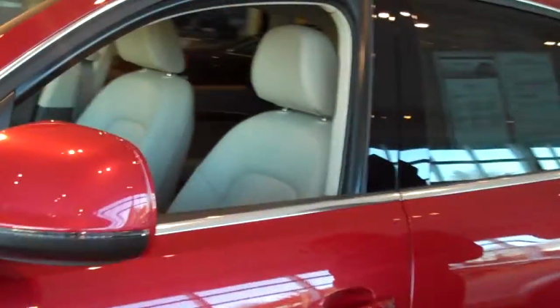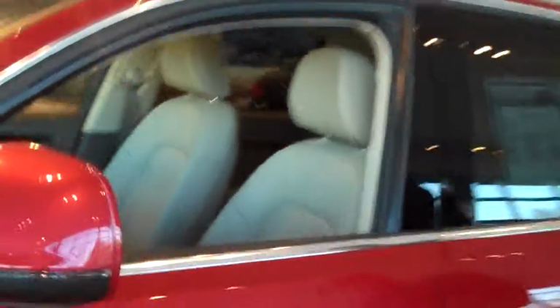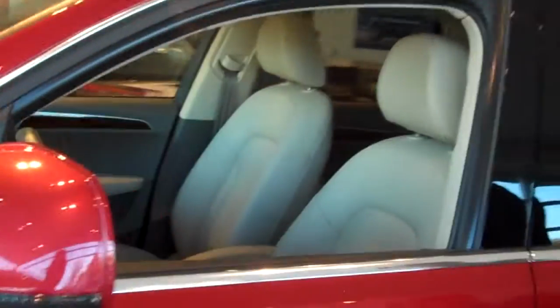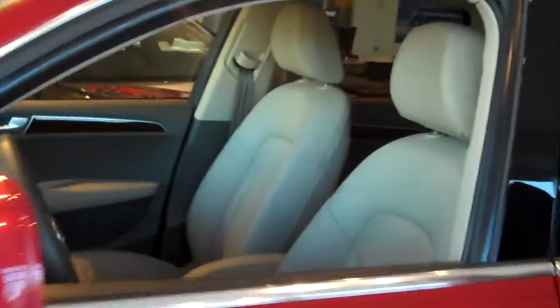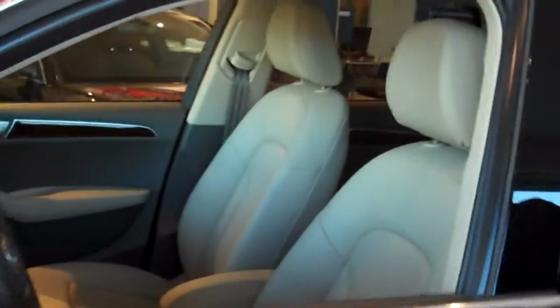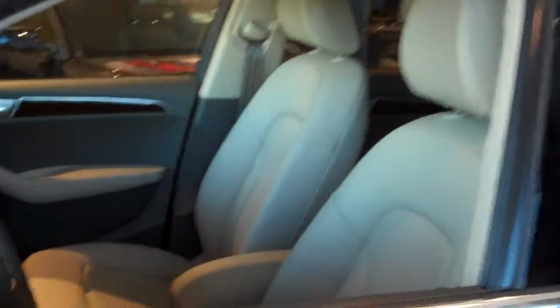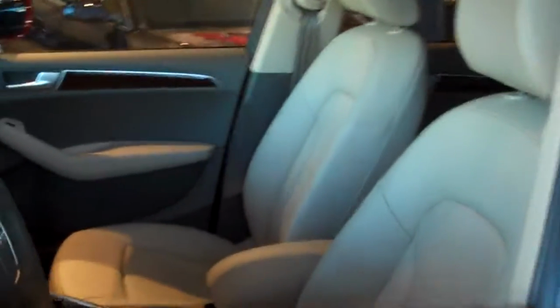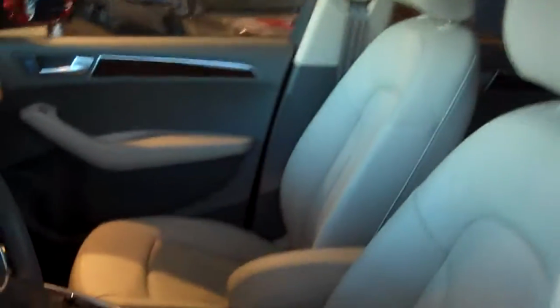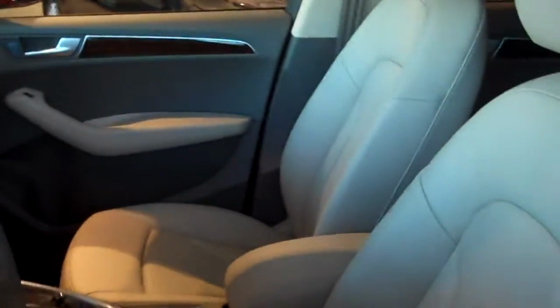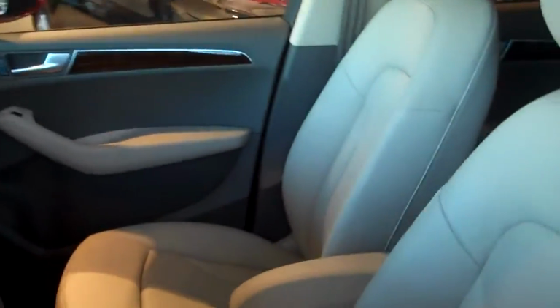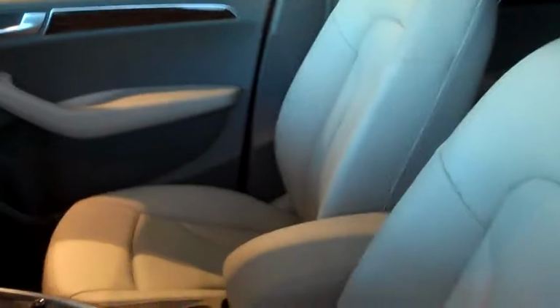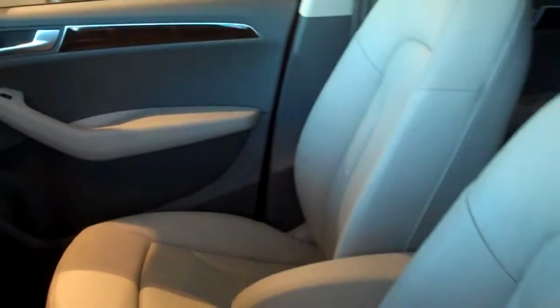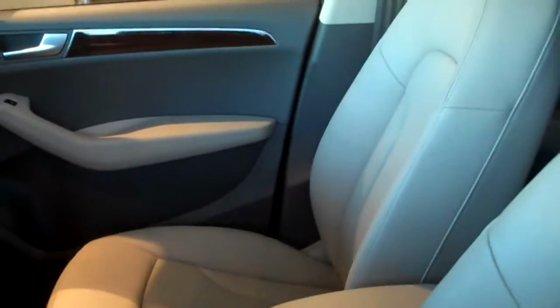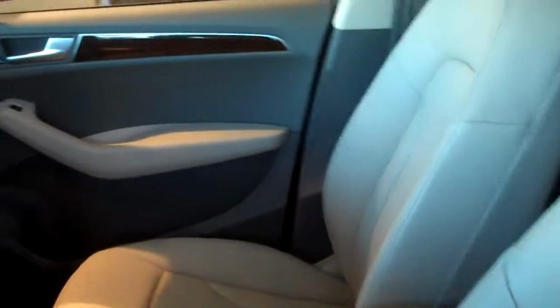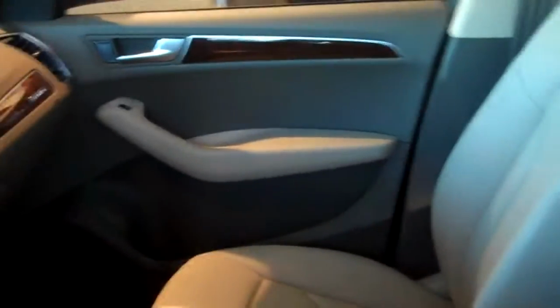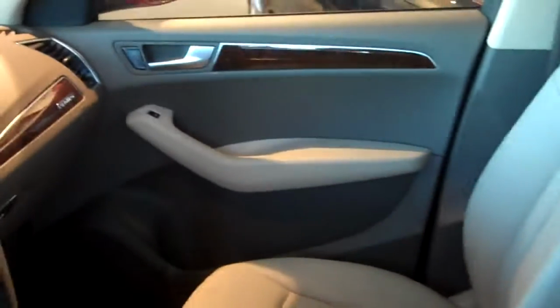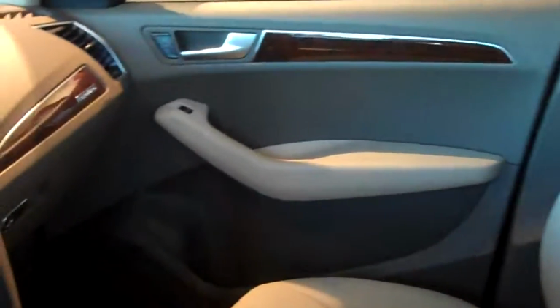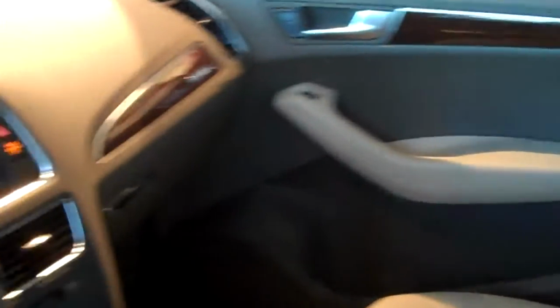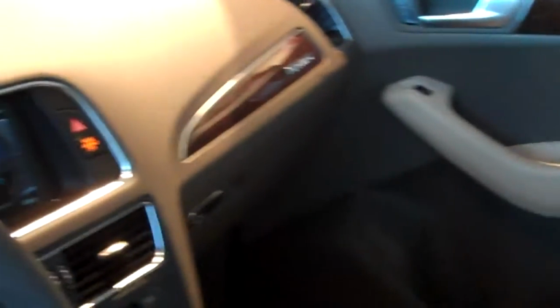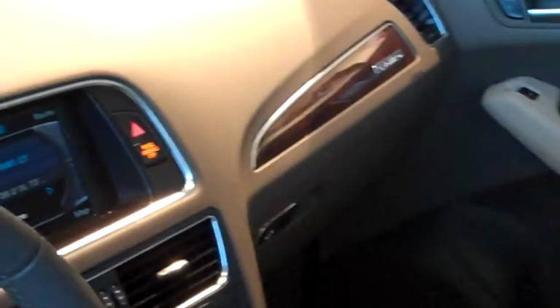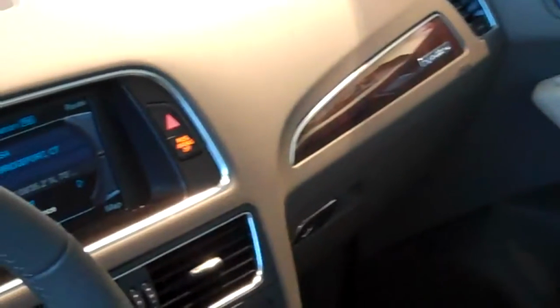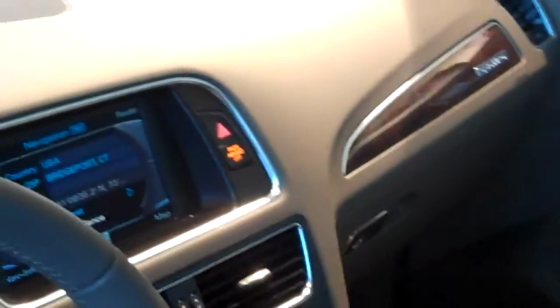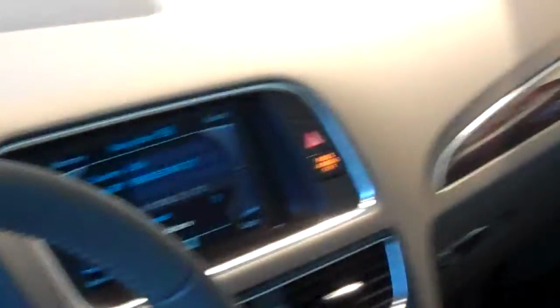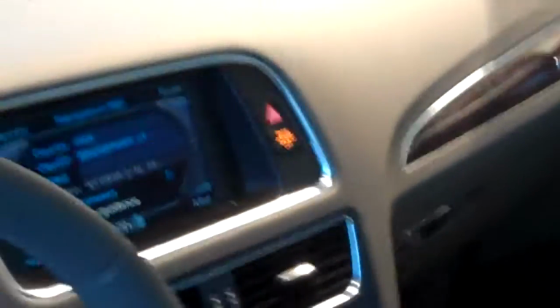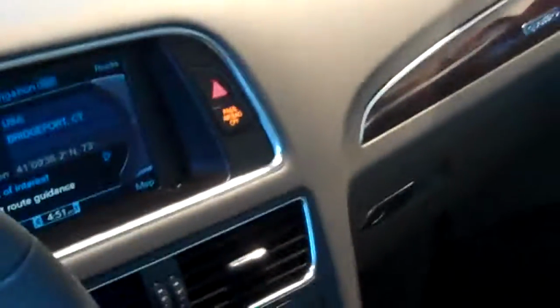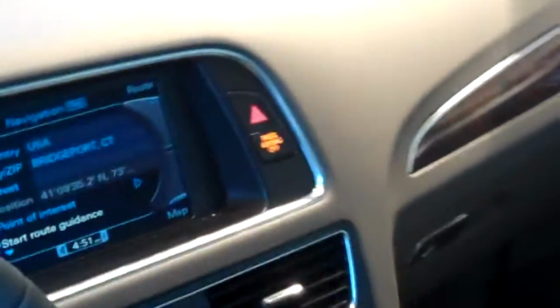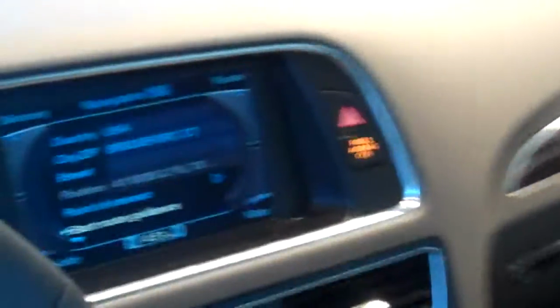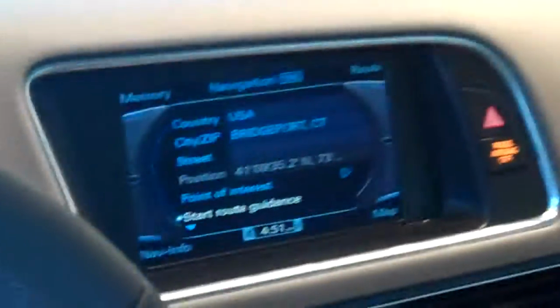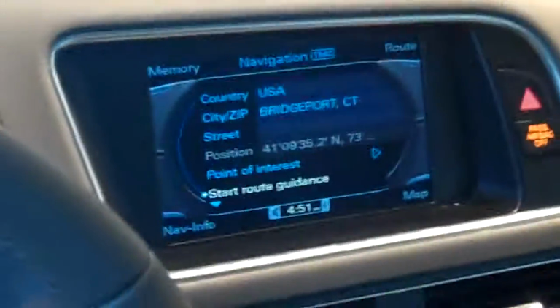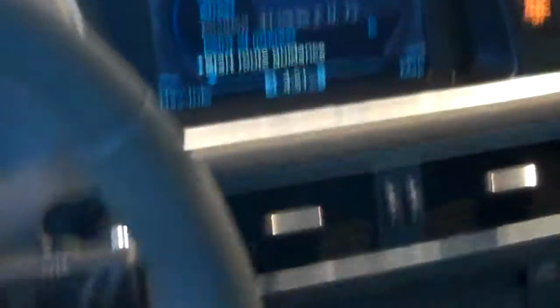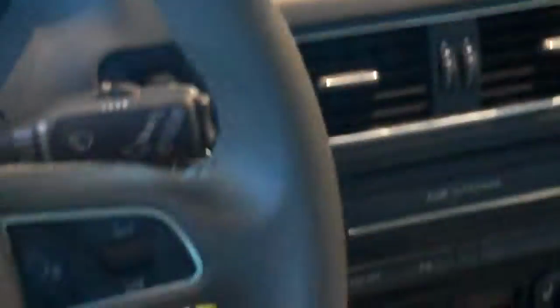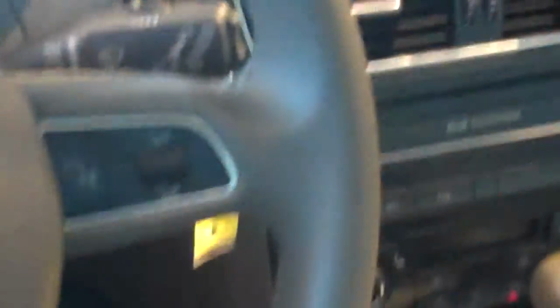On the inside you can see here it has the navigation which is equipped with the Bluetooth, heated front seat, leather, and a panoramic sunroof.